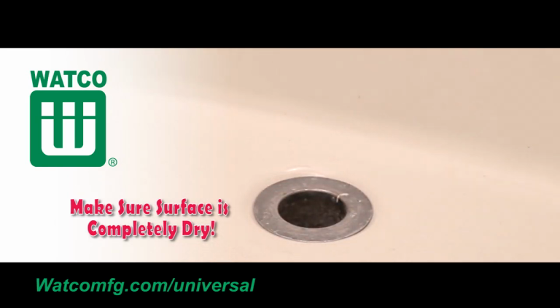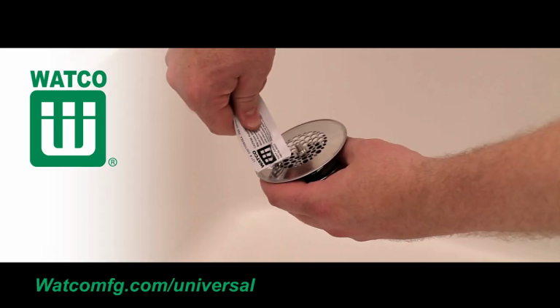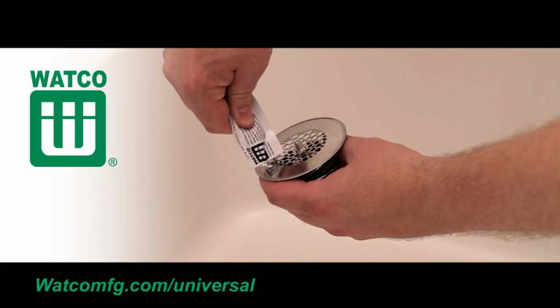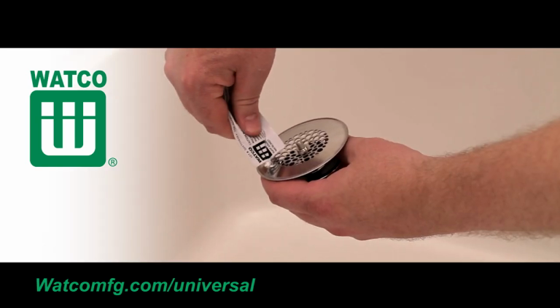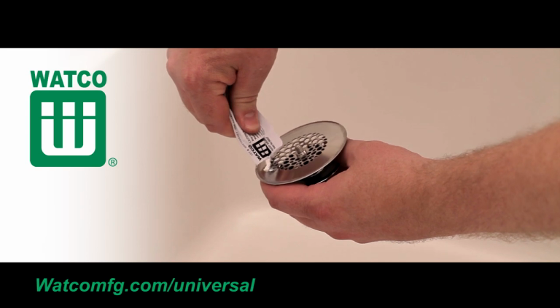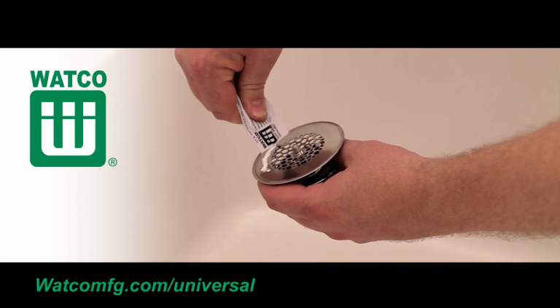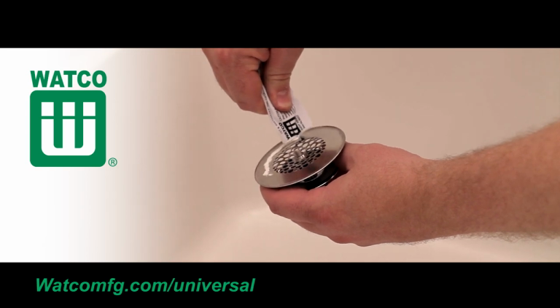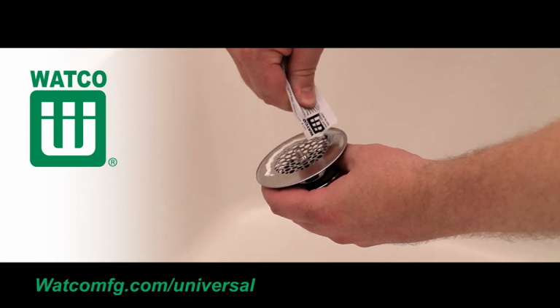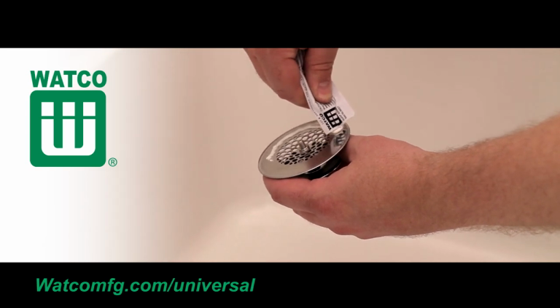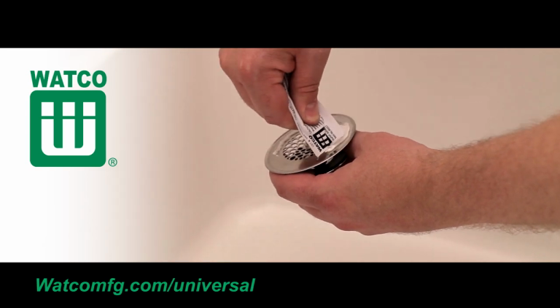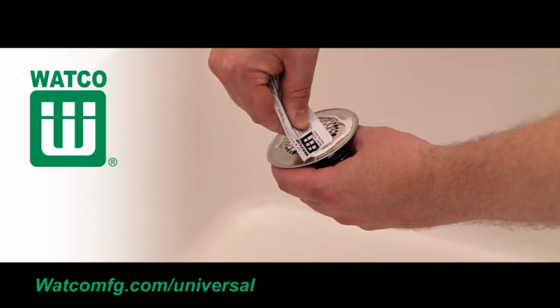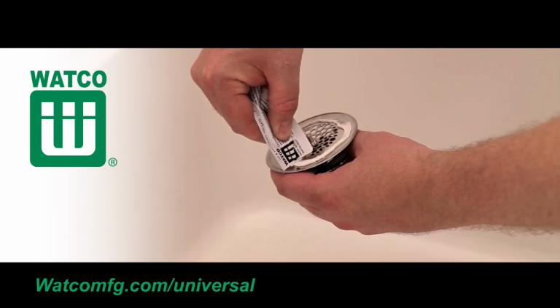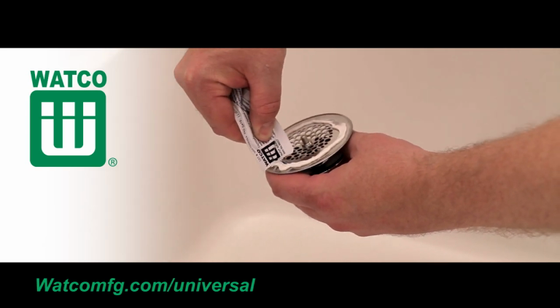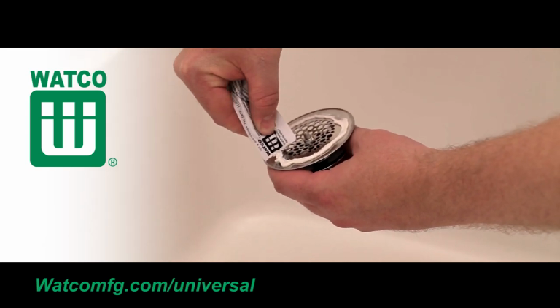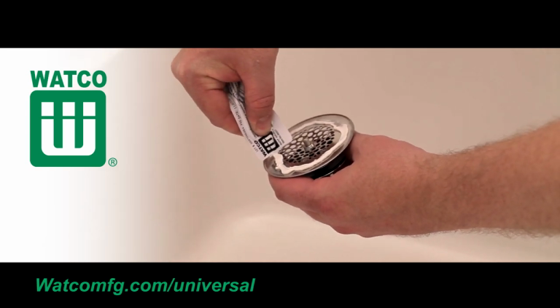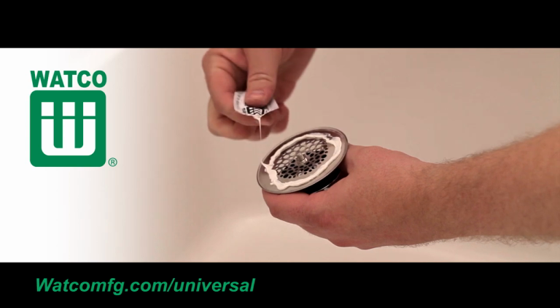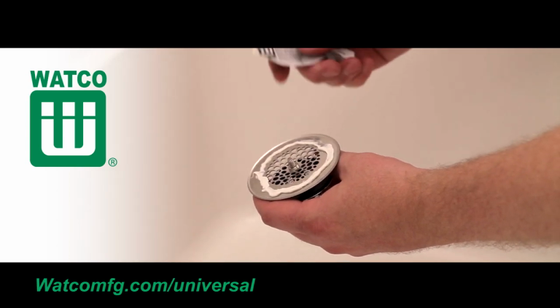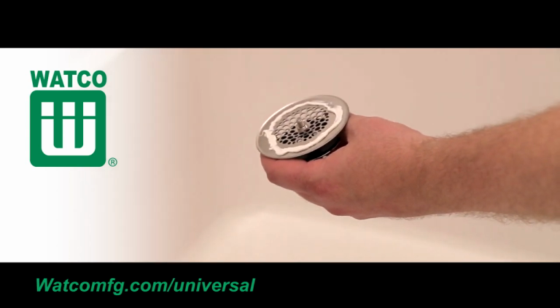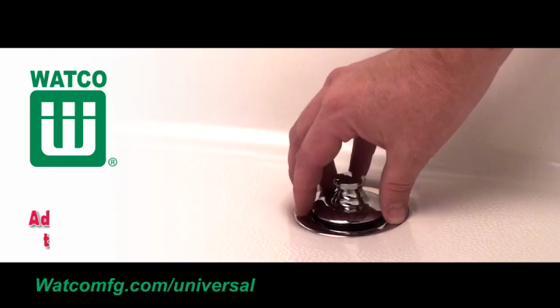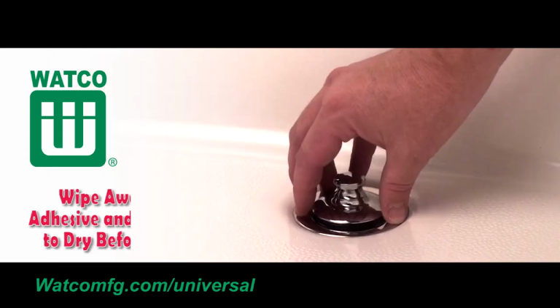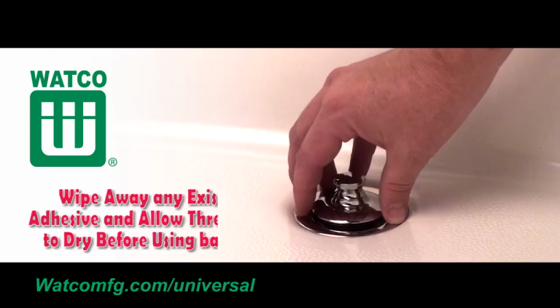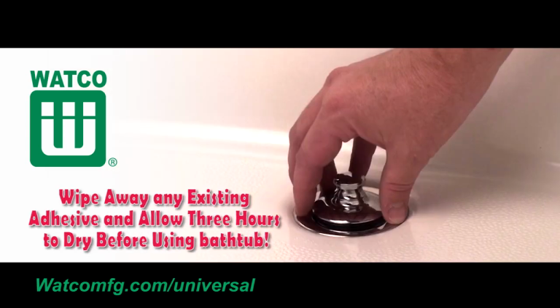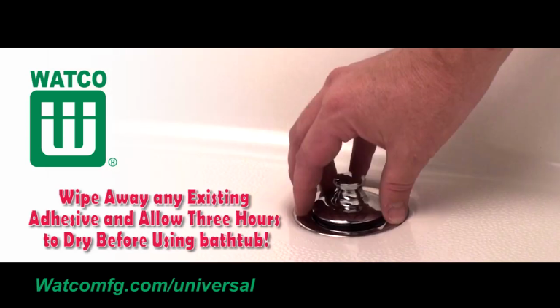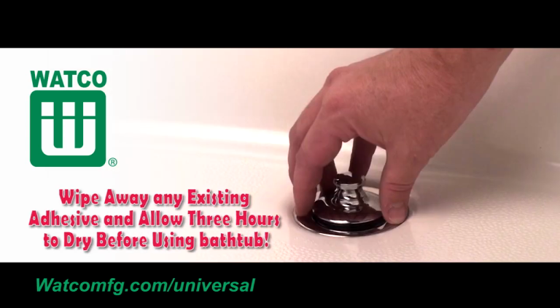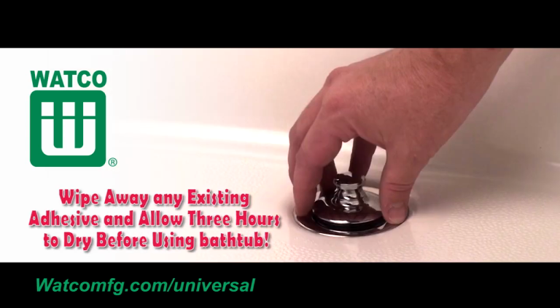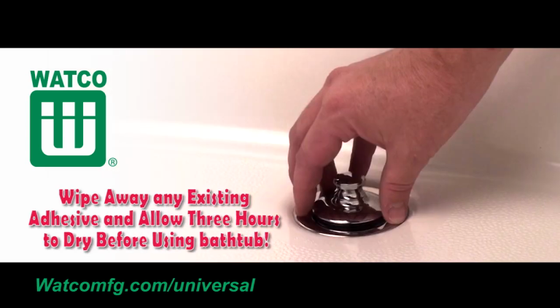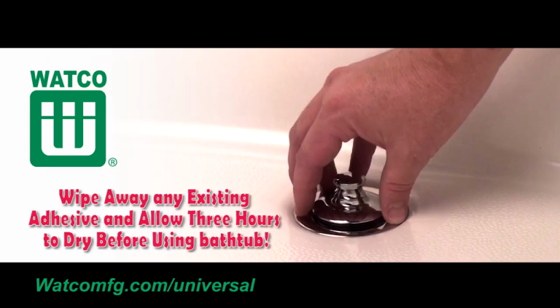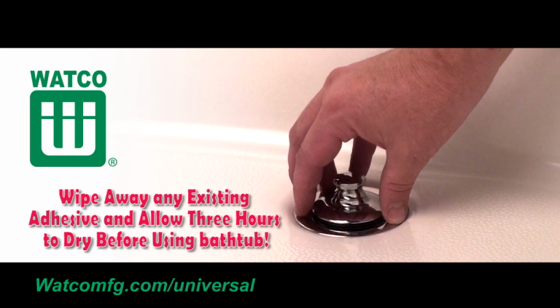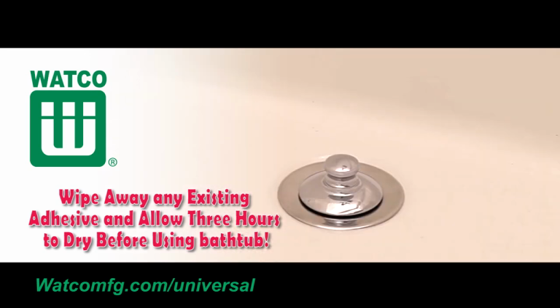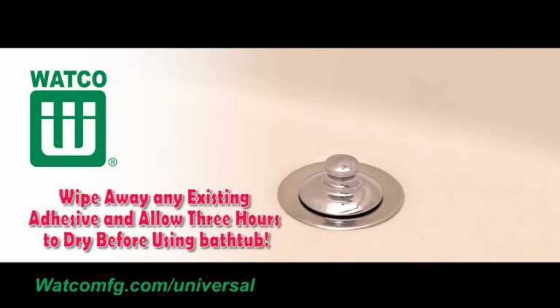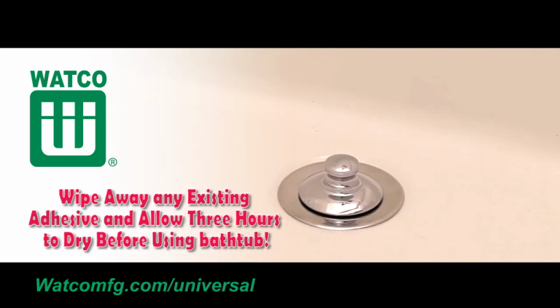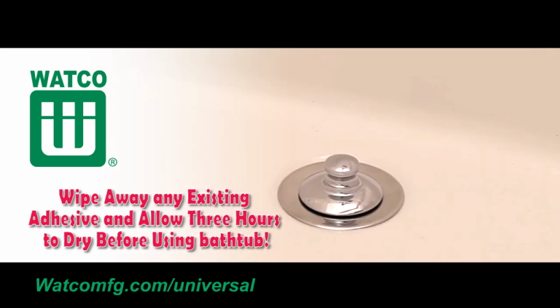Apply the entire supplied silicone adhesive around the underside of the flange. Then firmly press the Universal NuFit bathtub drain onto the old strainer body flange area.